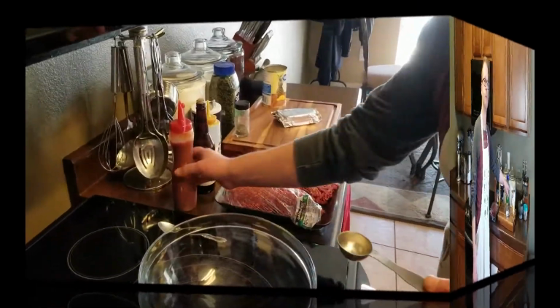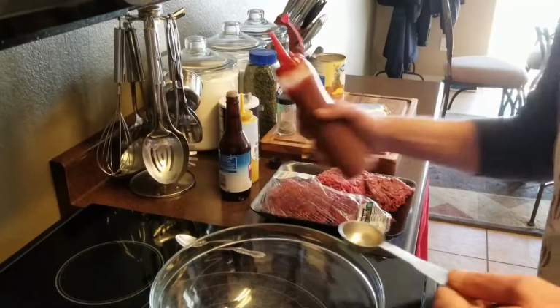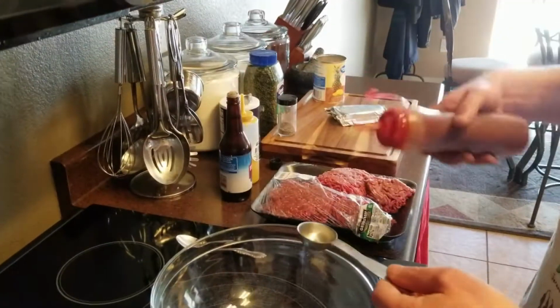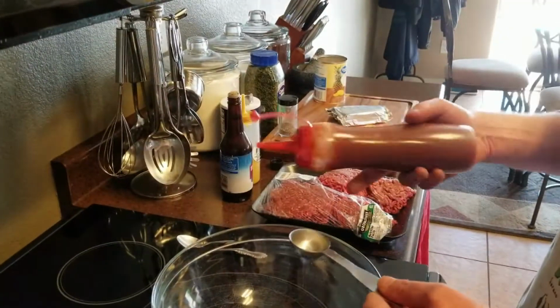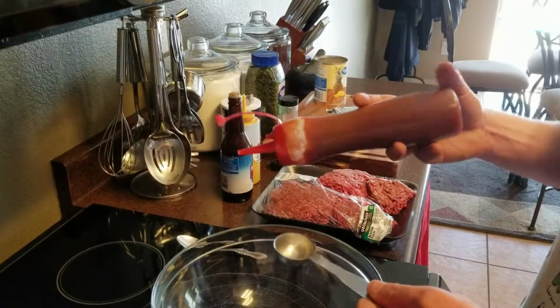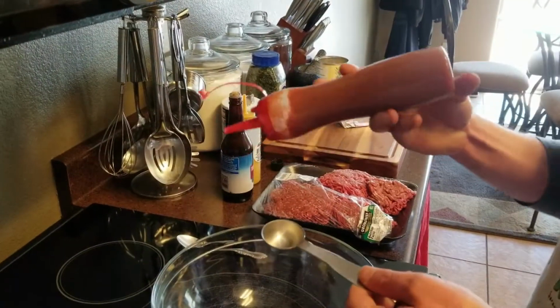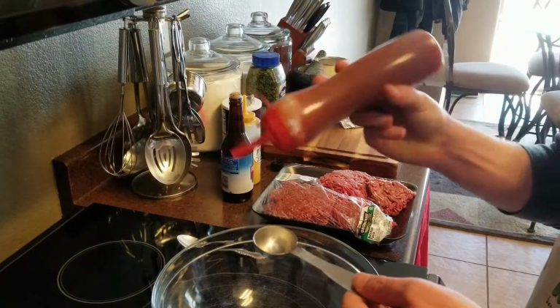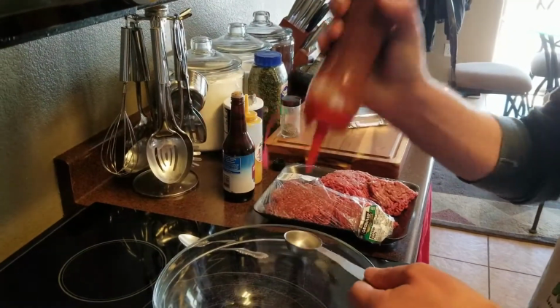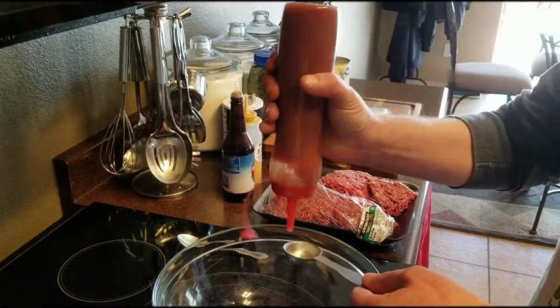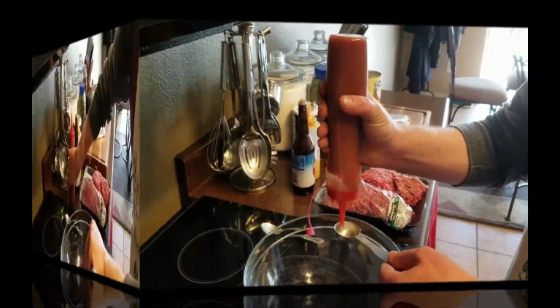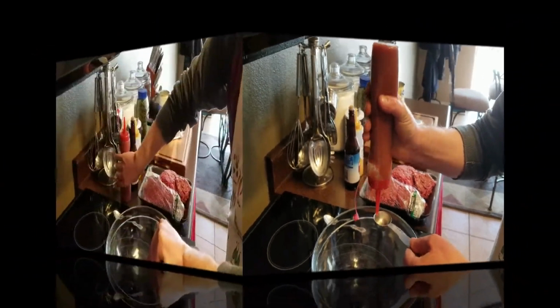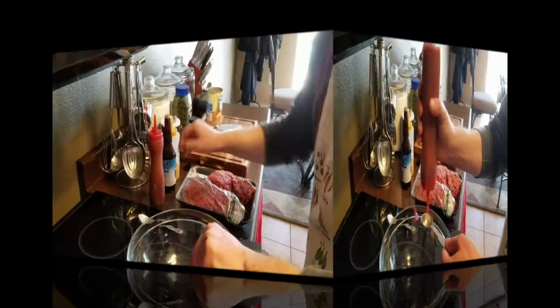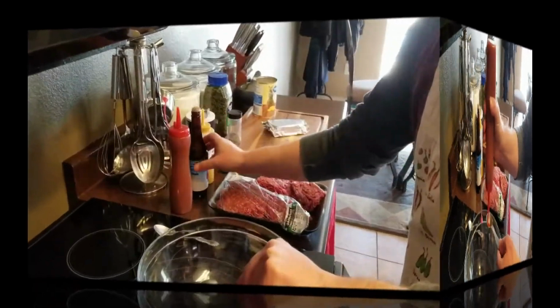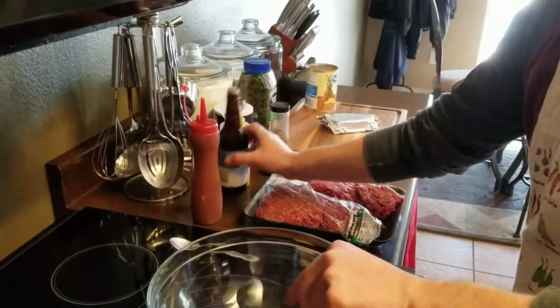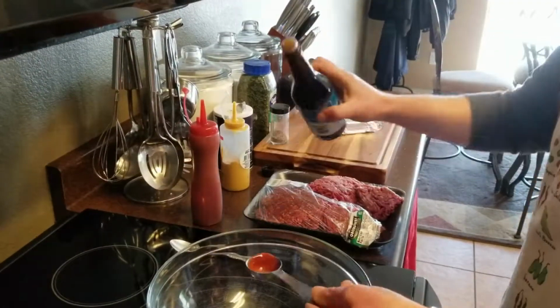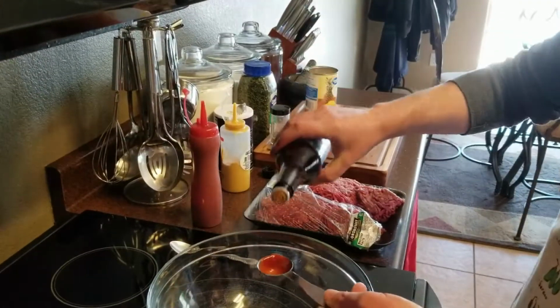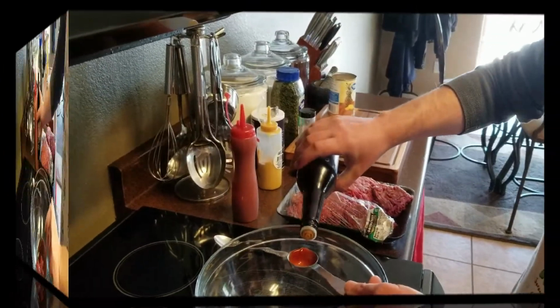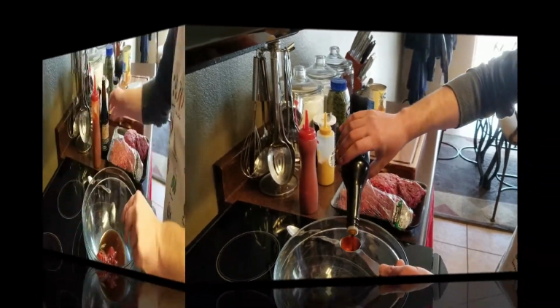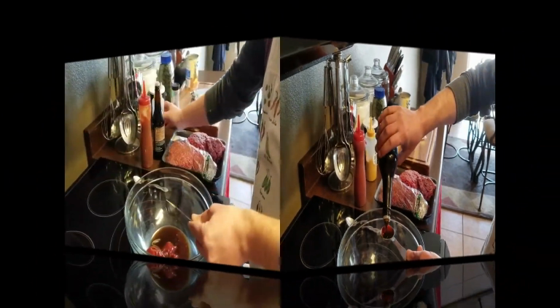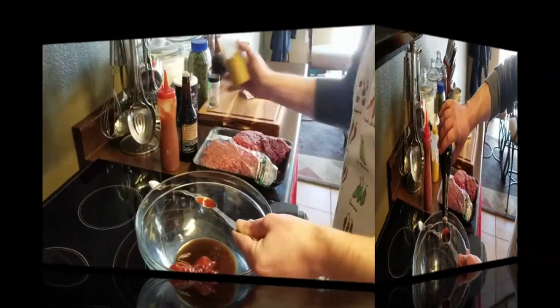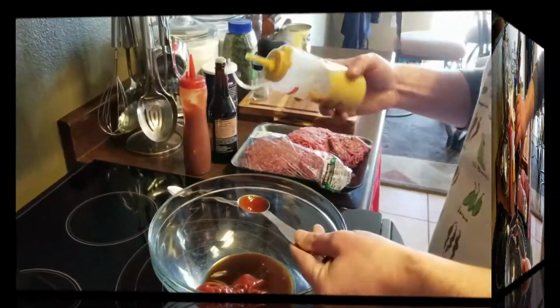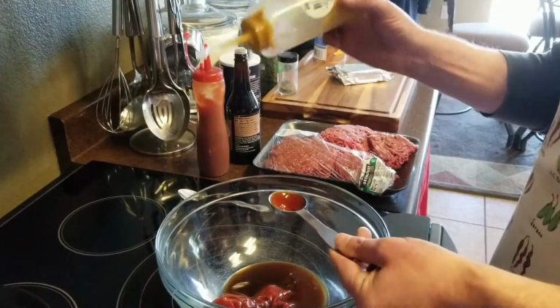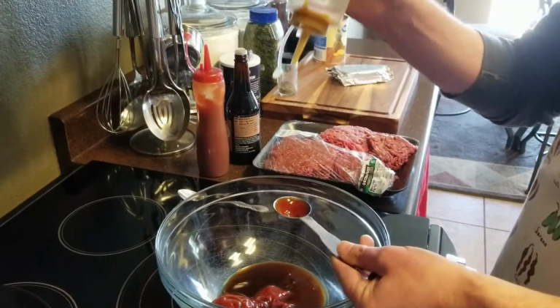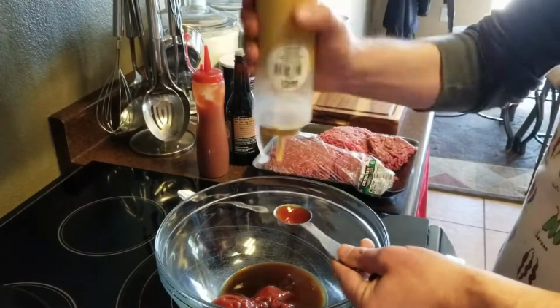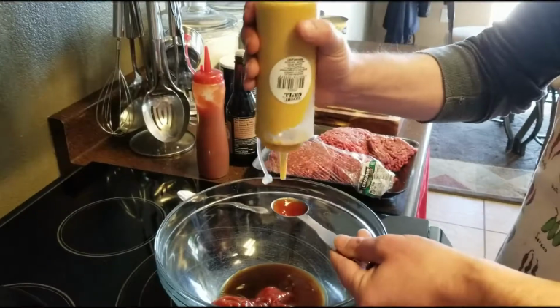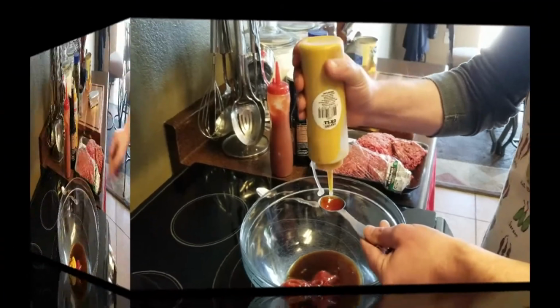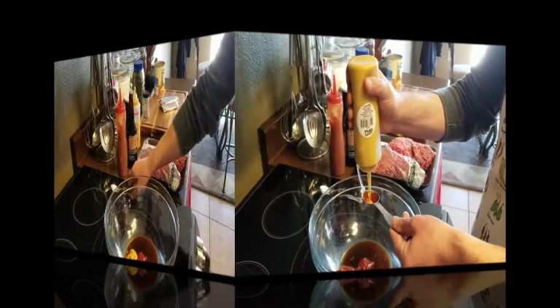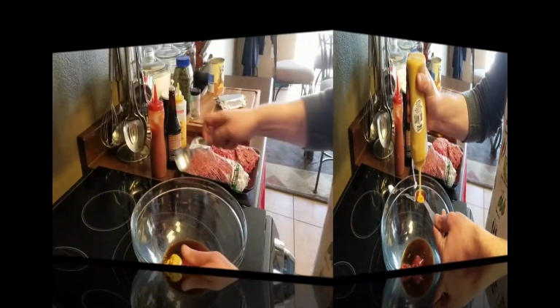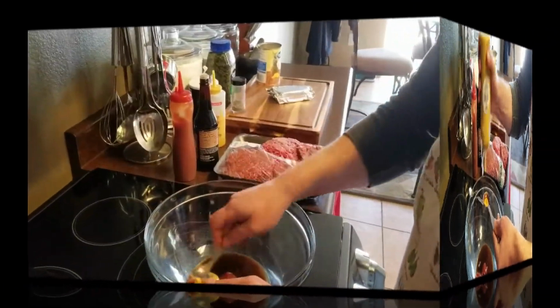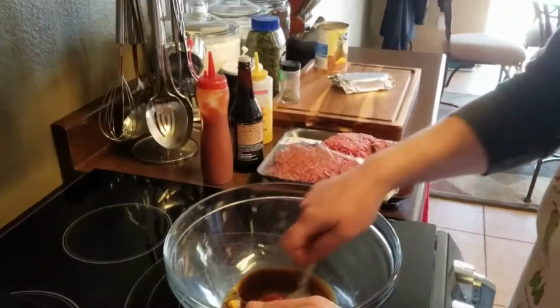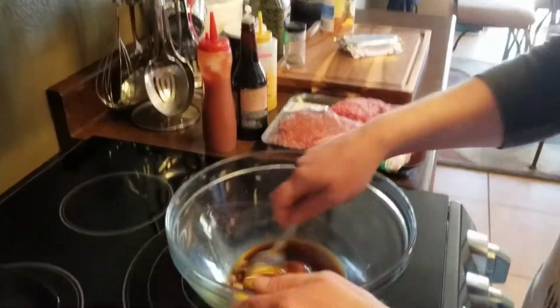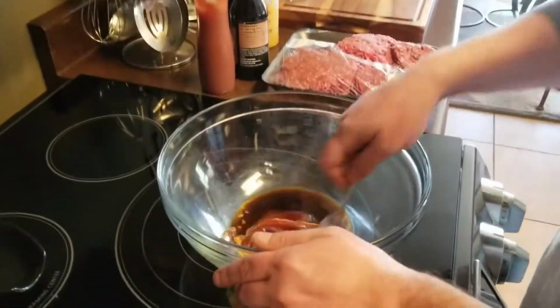First we're going to start with three tablespoons of ketchup, two tablespoons of Worcestershire sauce, and one tablespoon of mustard. Then we'll mix that together.